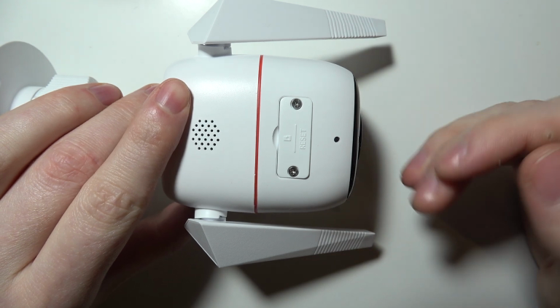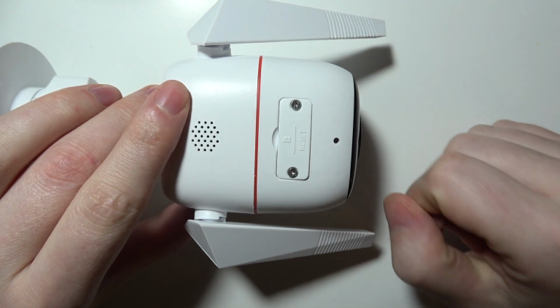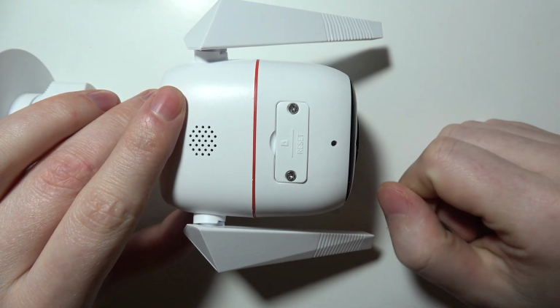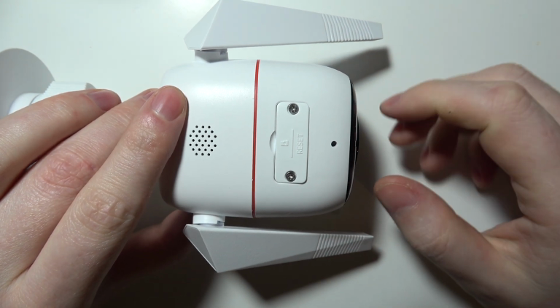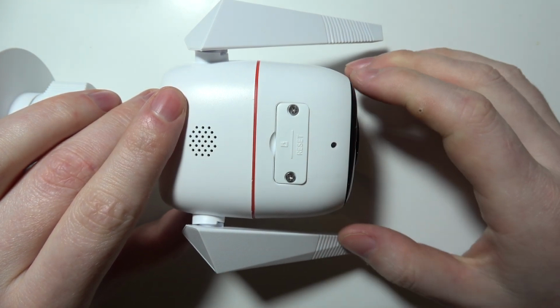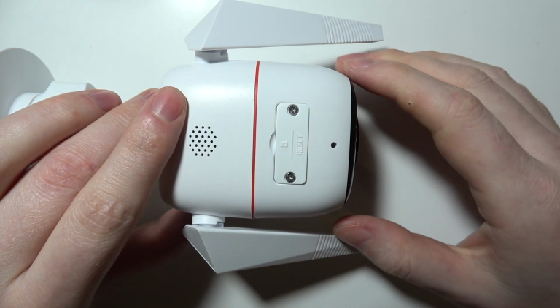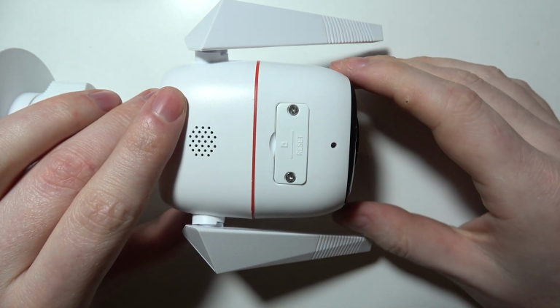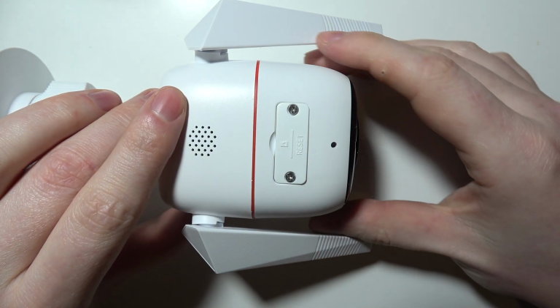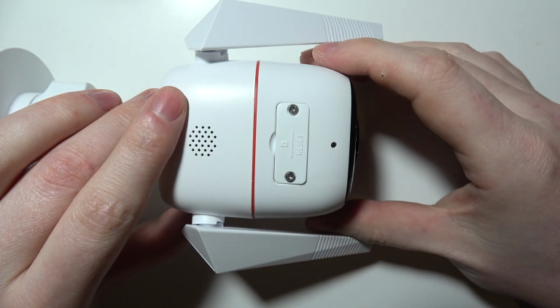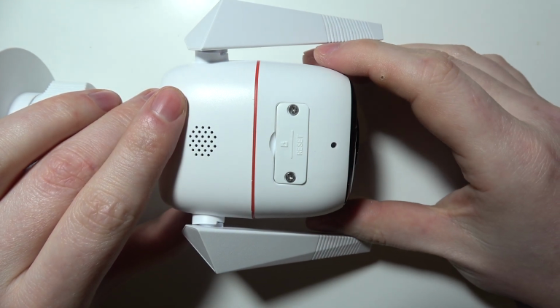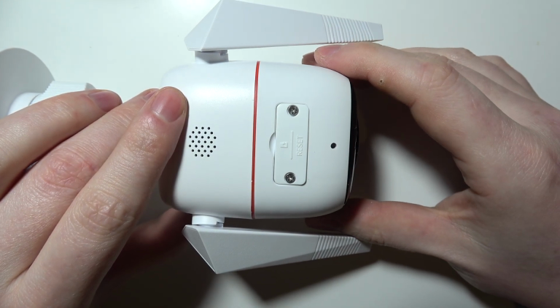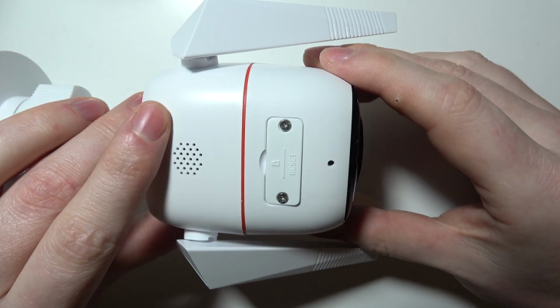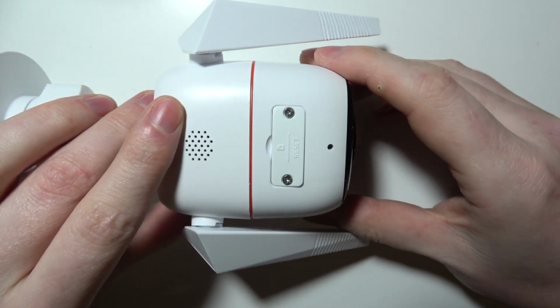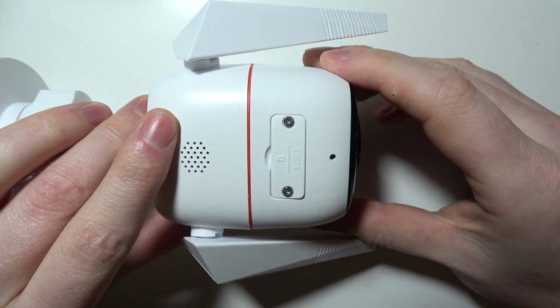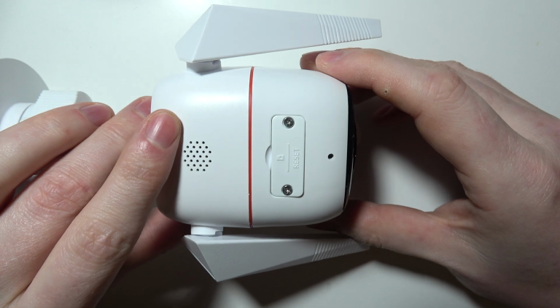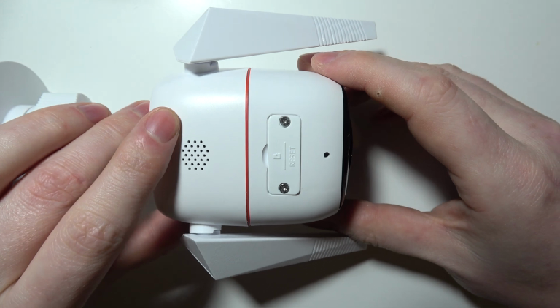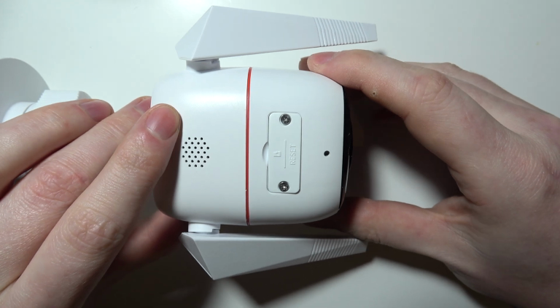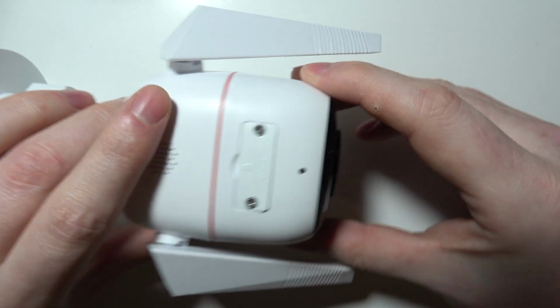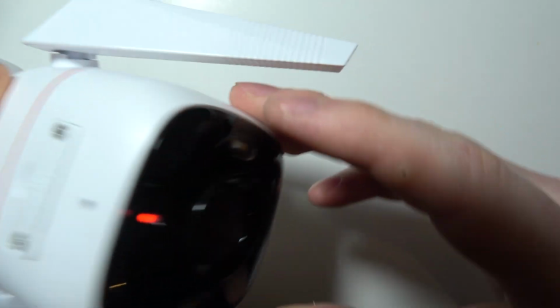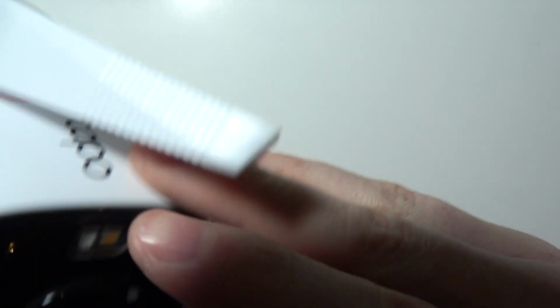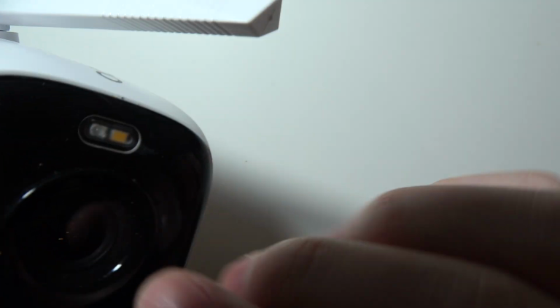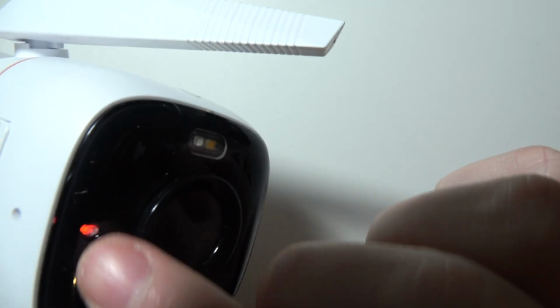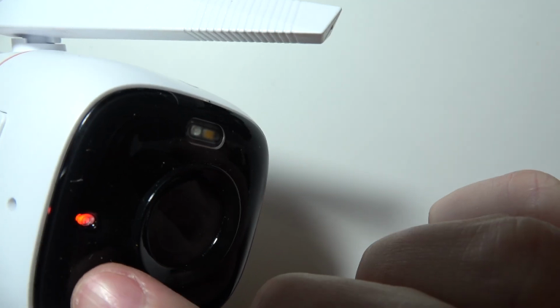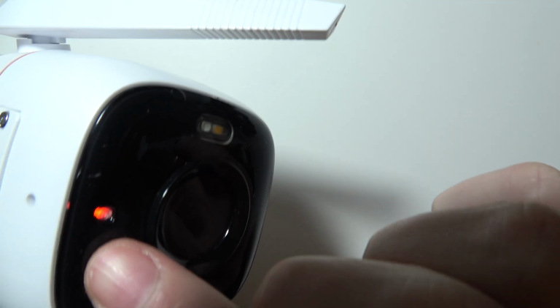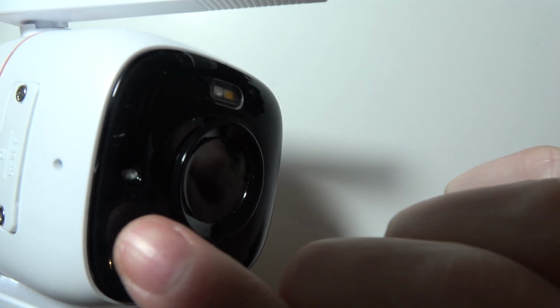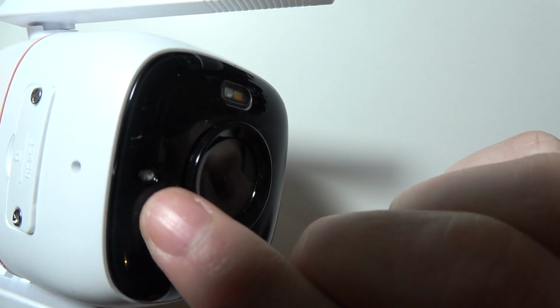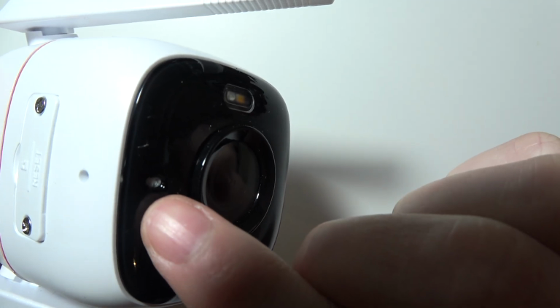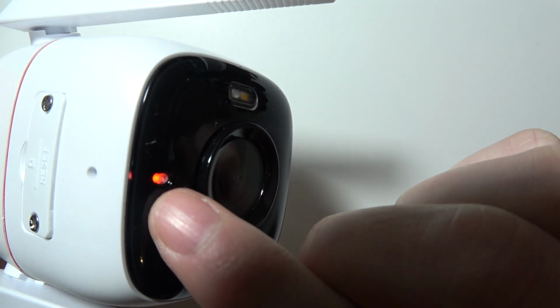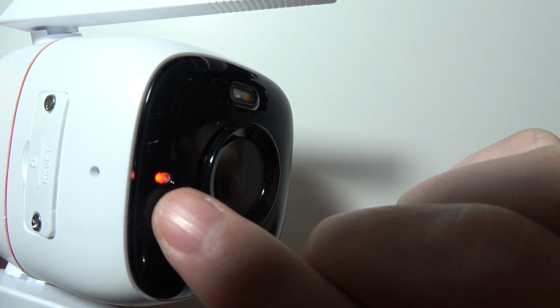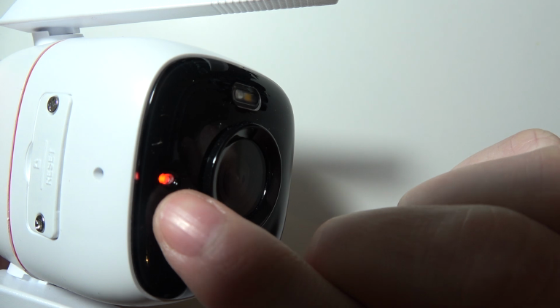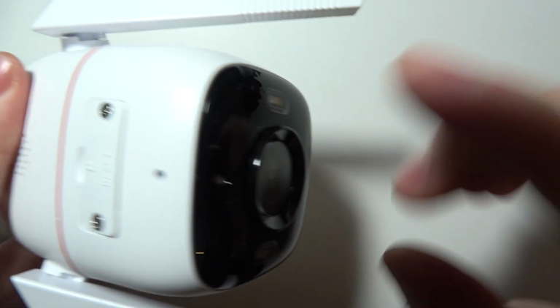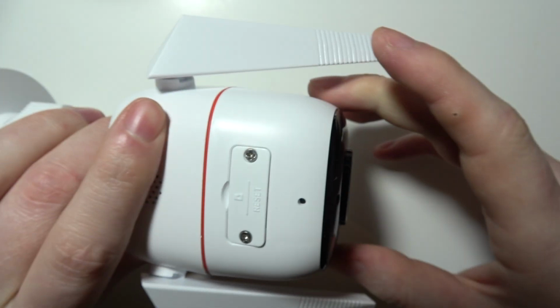To factory reset your TAPOC320 camera, first you will need to make sure that your camera is powered on, so that there's a LED lamp blinking right here.